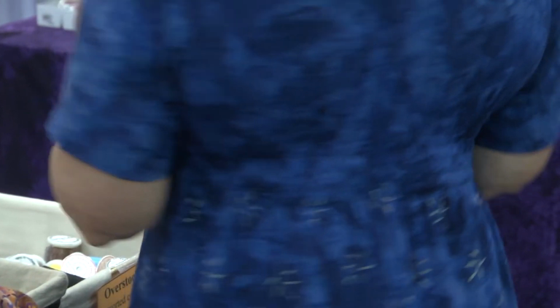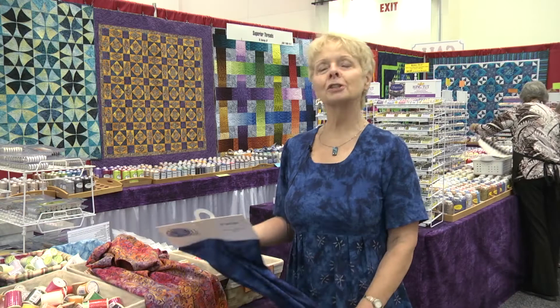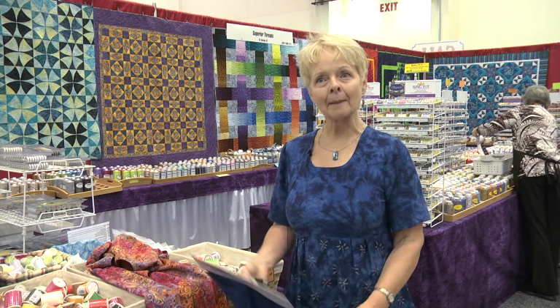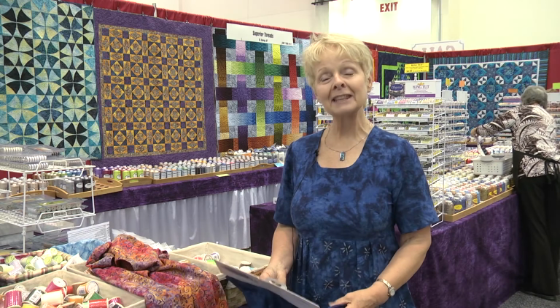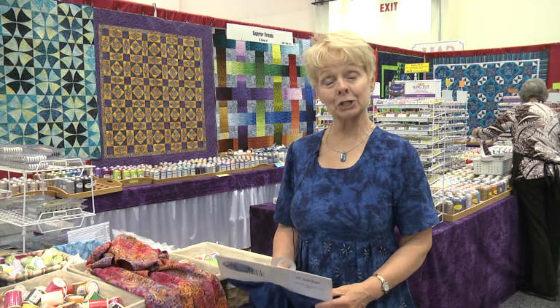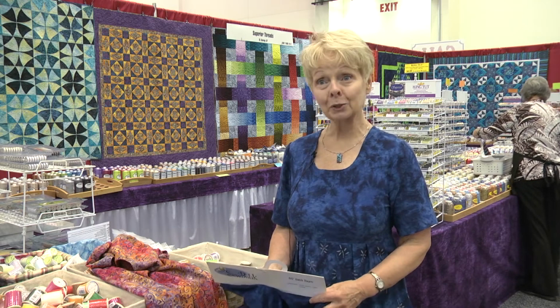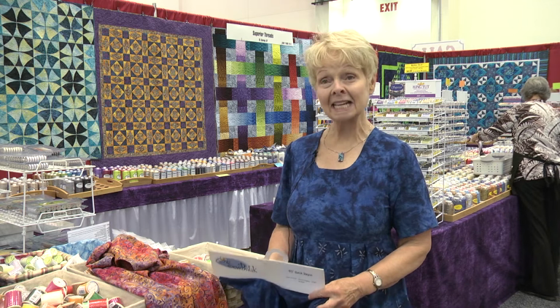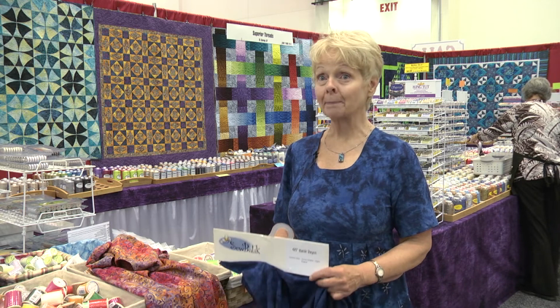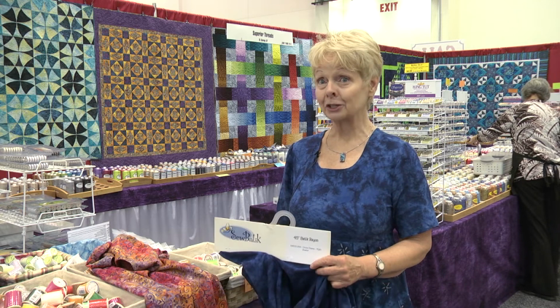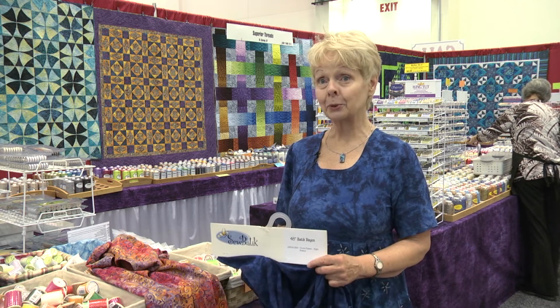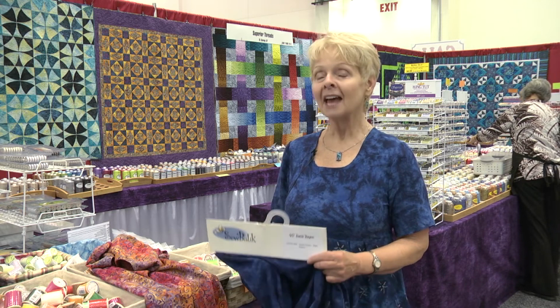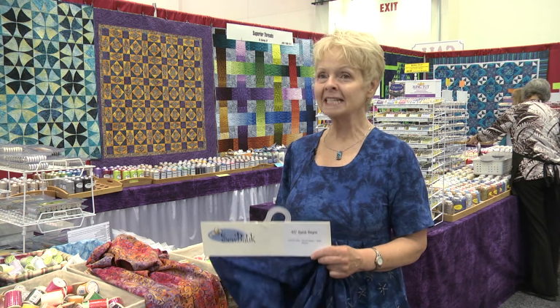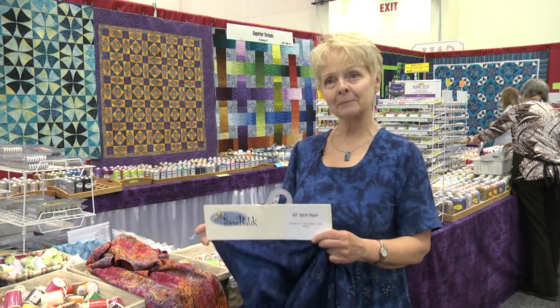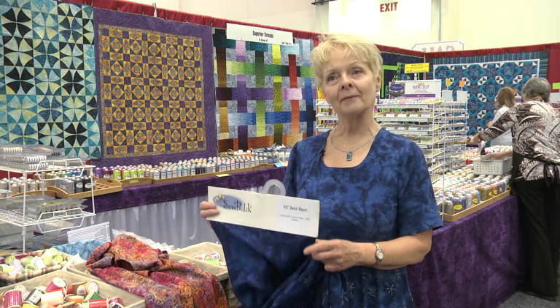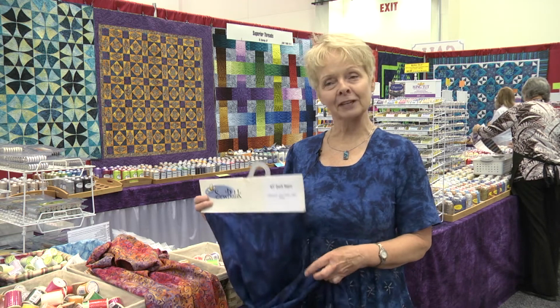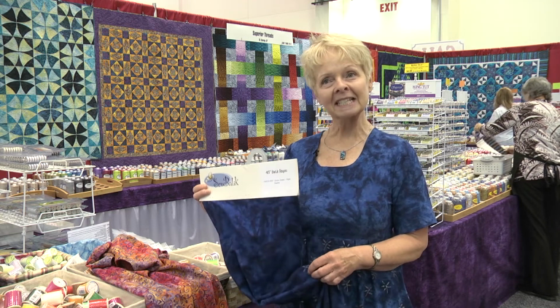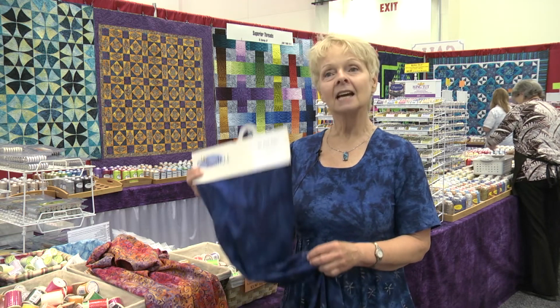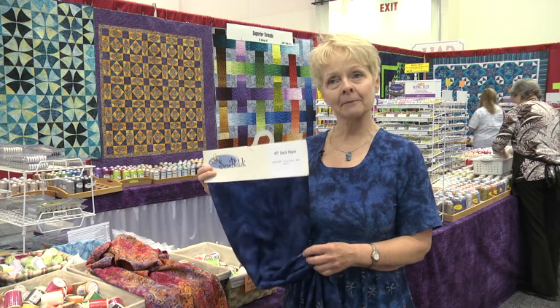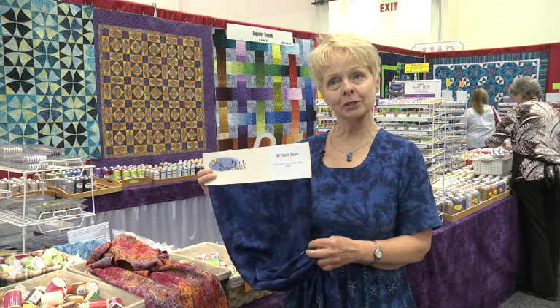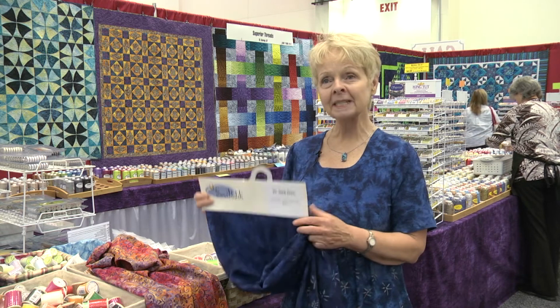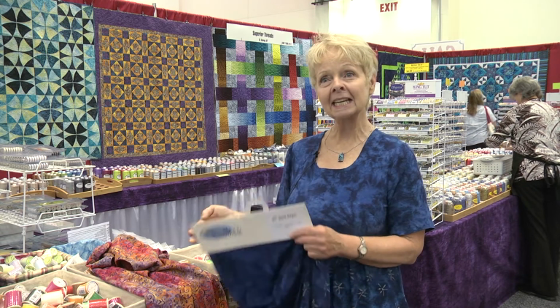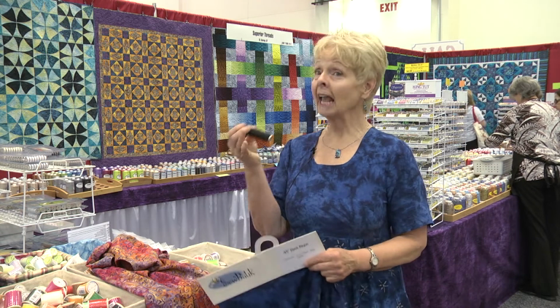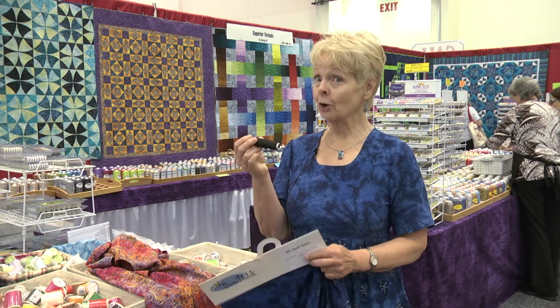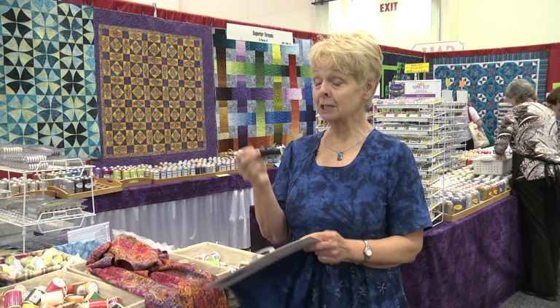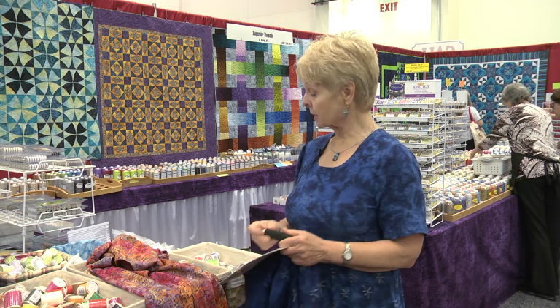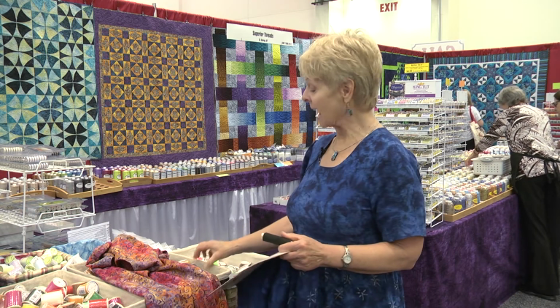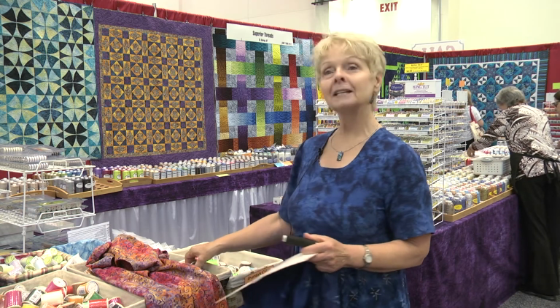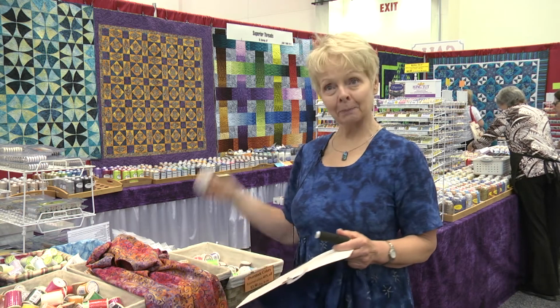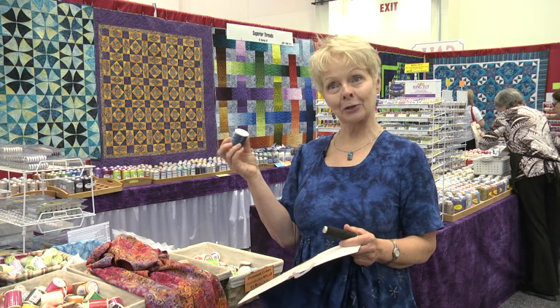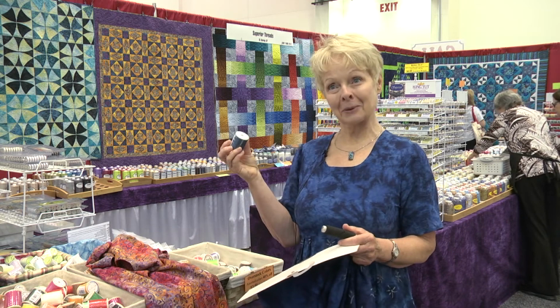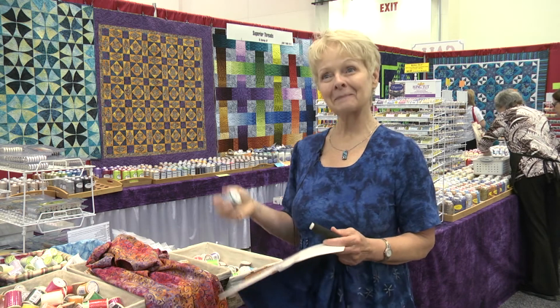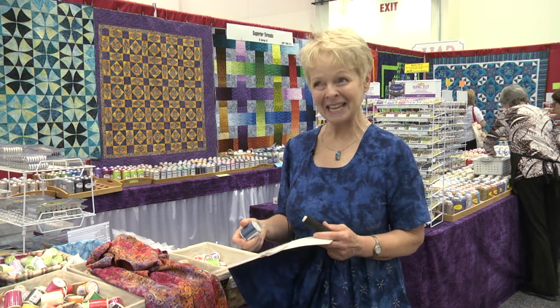Stop by the next Quilt Week to shop the vendor booths. These items that I've demoed today came from the Sew Batik booth, the Any Notions booth, and the Superior Thread booth. Thank you.